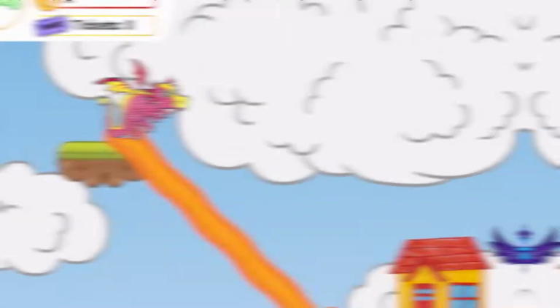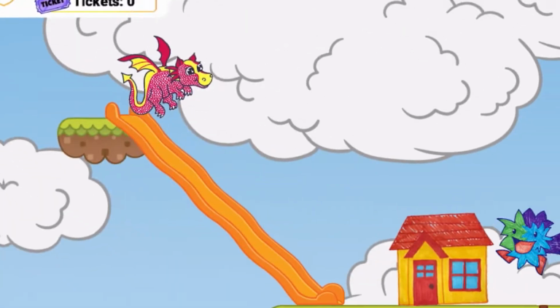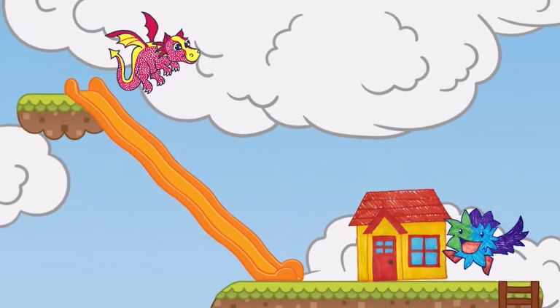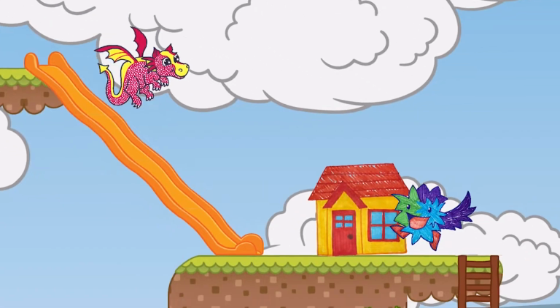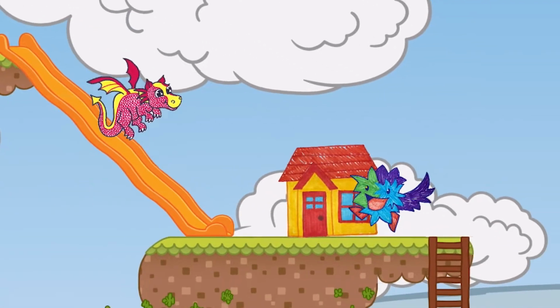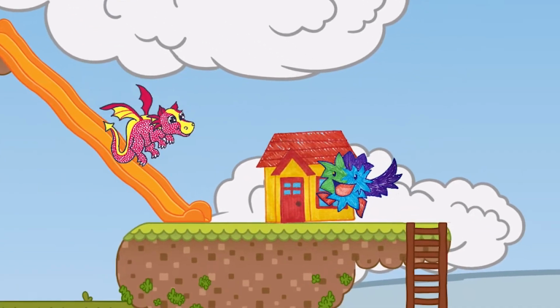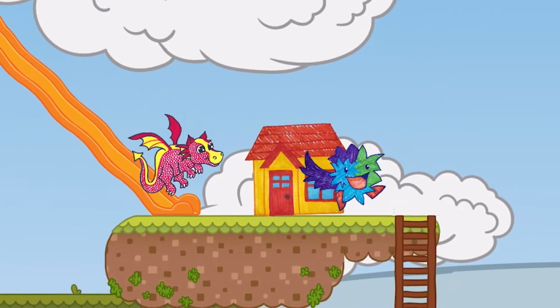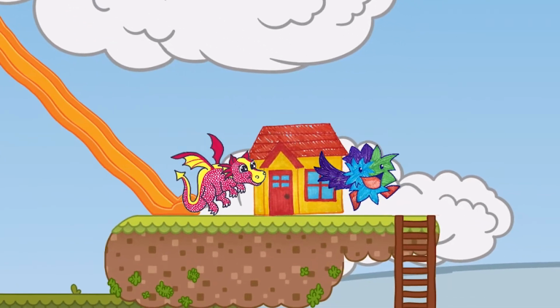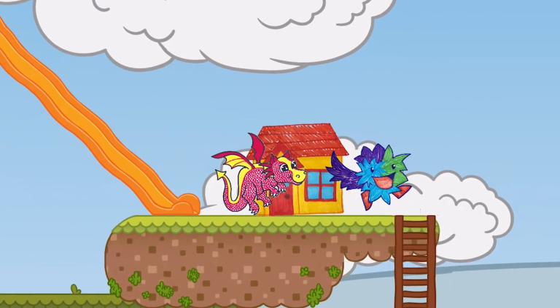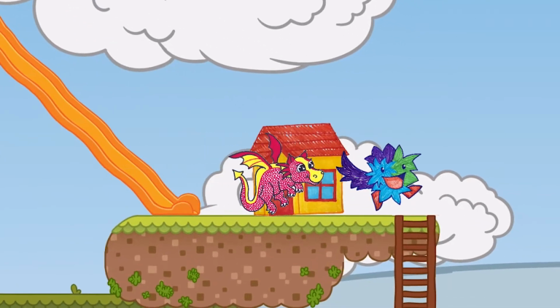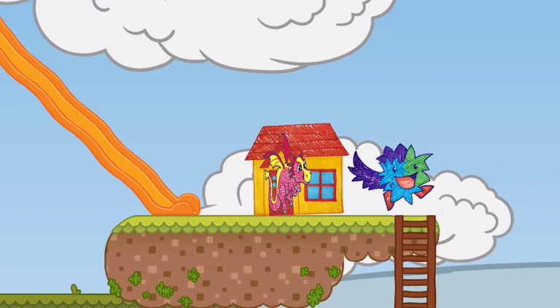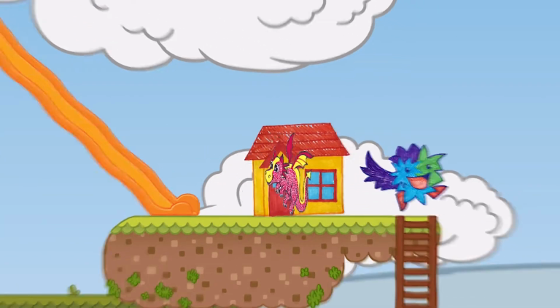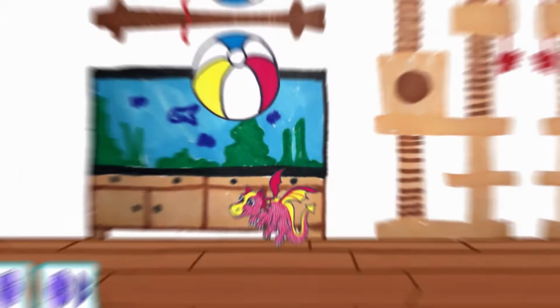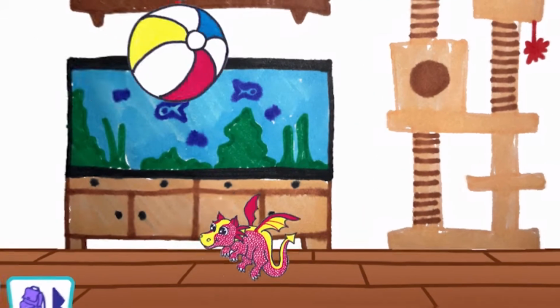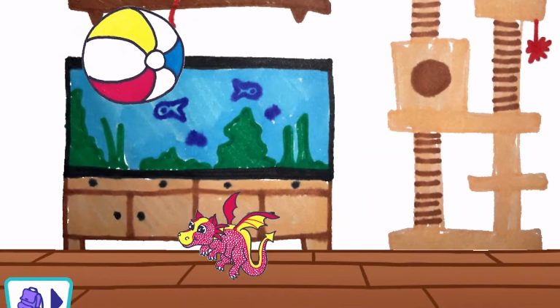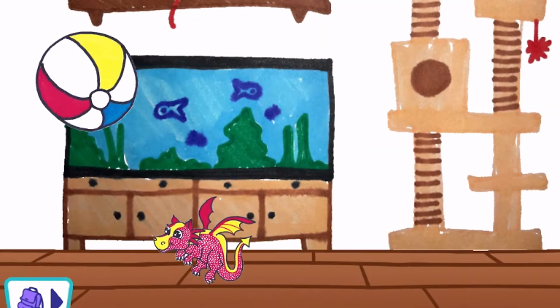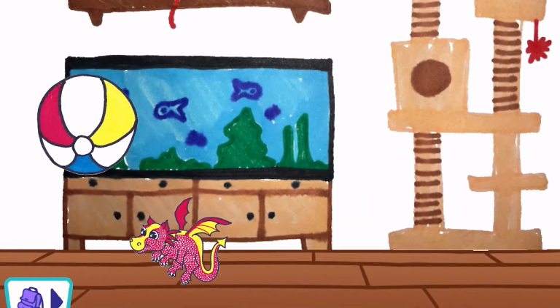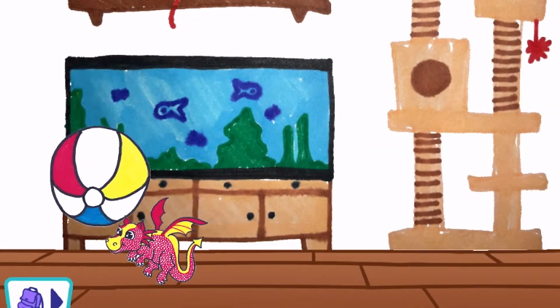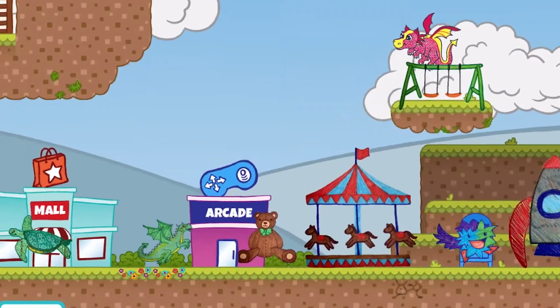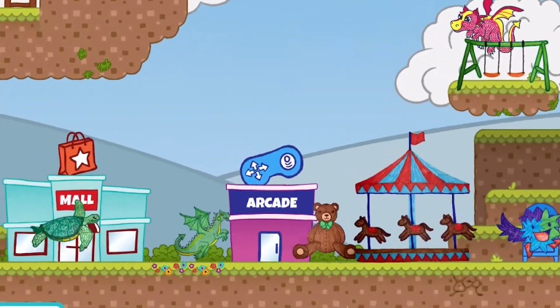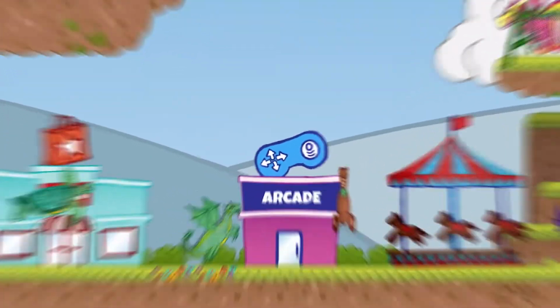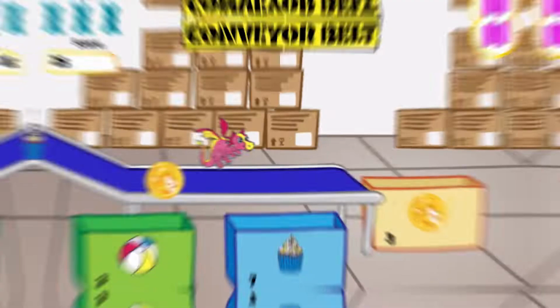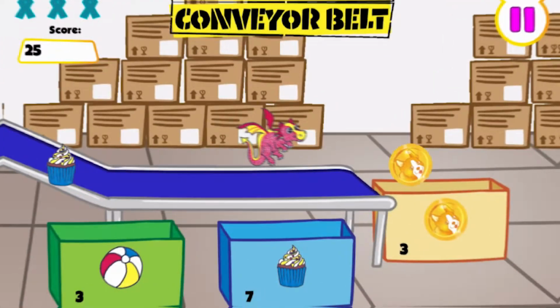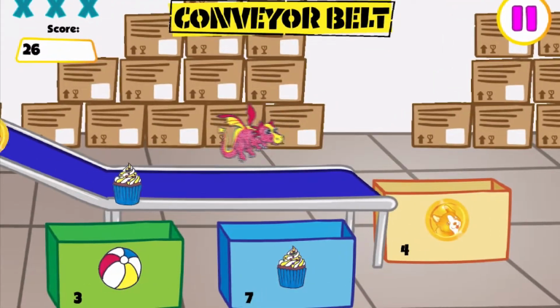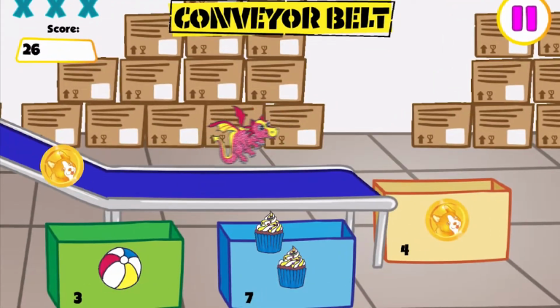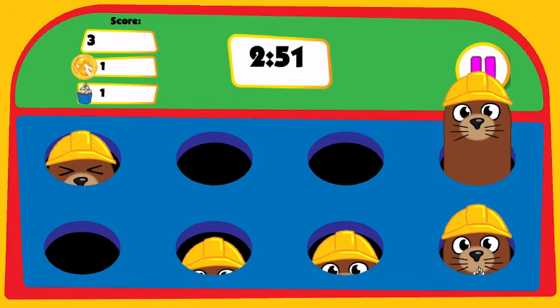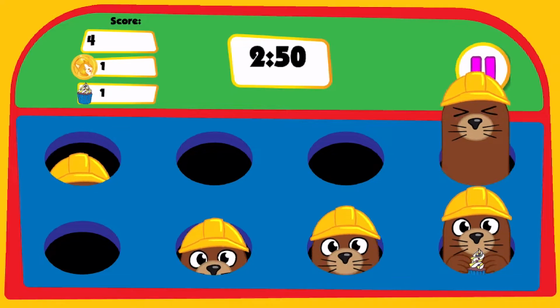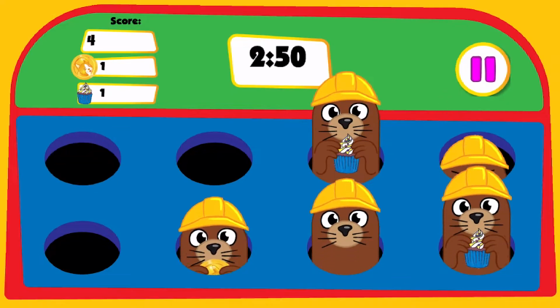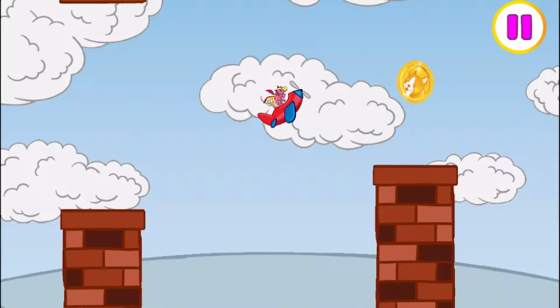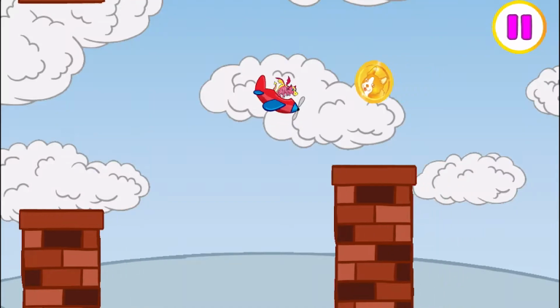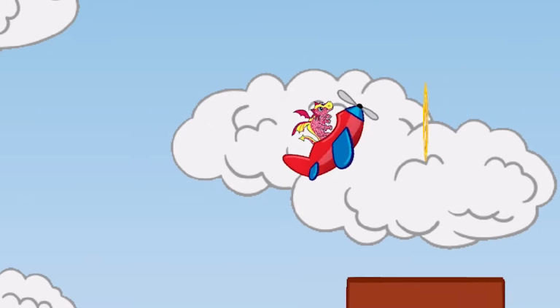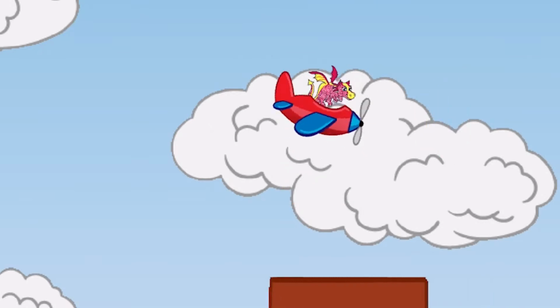Gotta go check on Dax. He needs some playtime. We can play at his house or in the arcade! Look at all these games we can play! Dax, hang on!